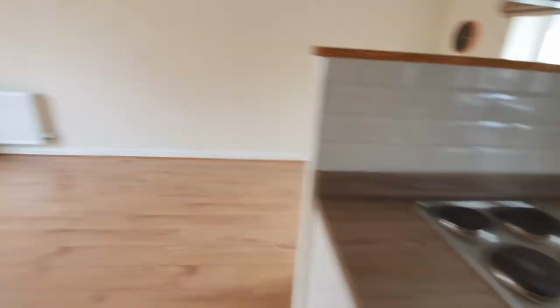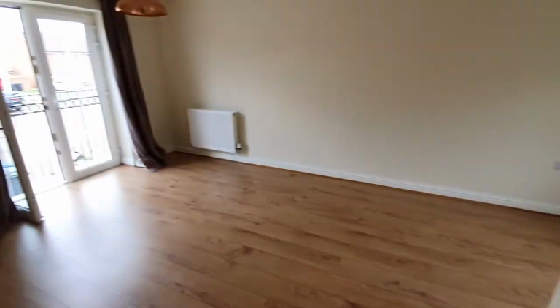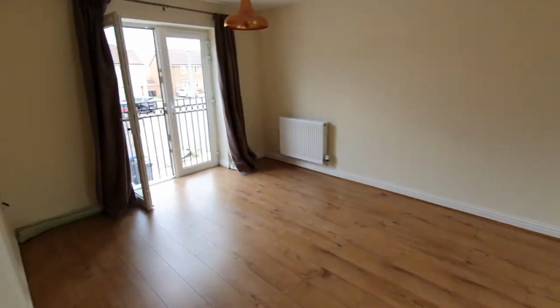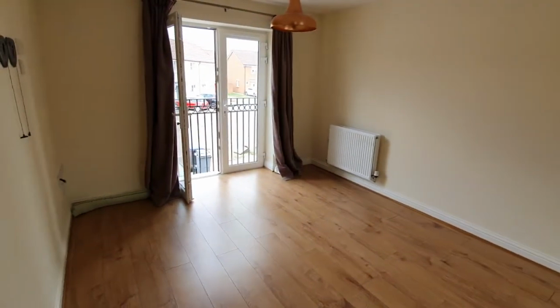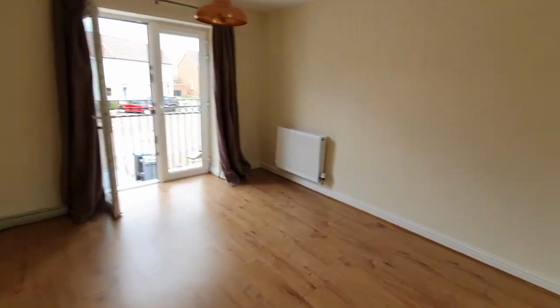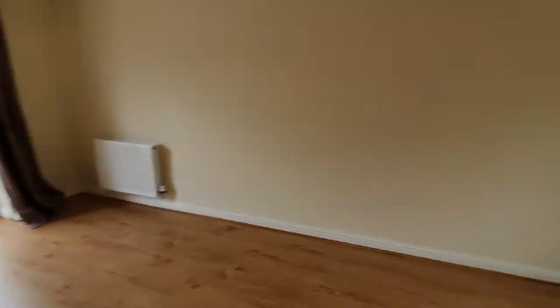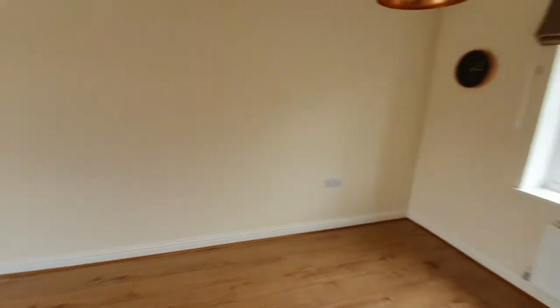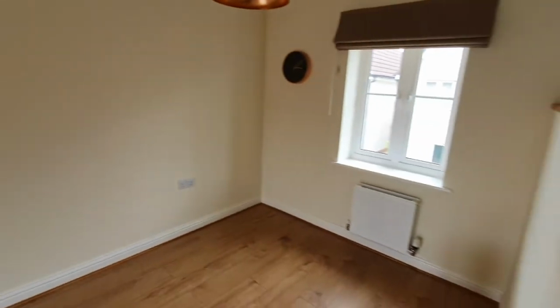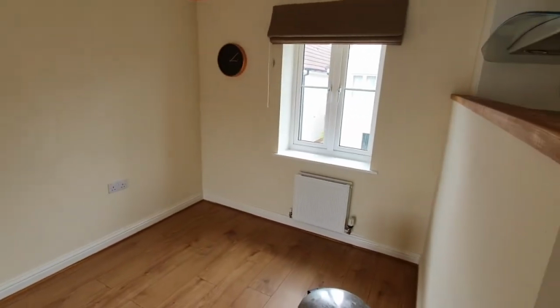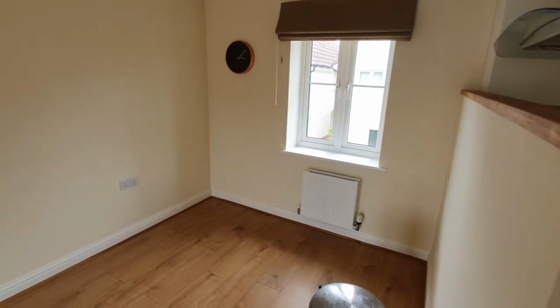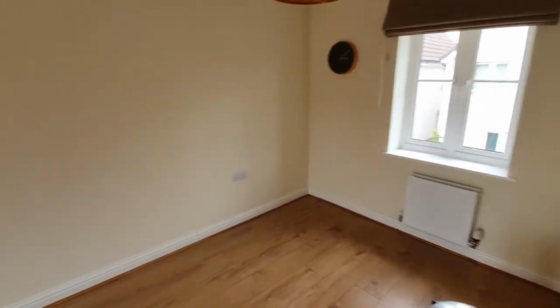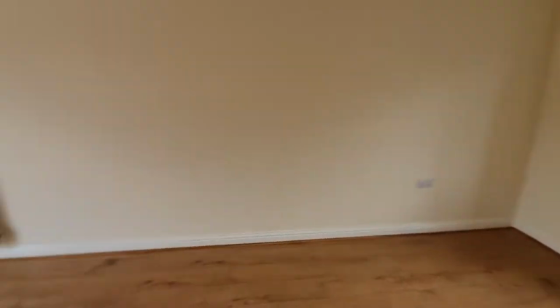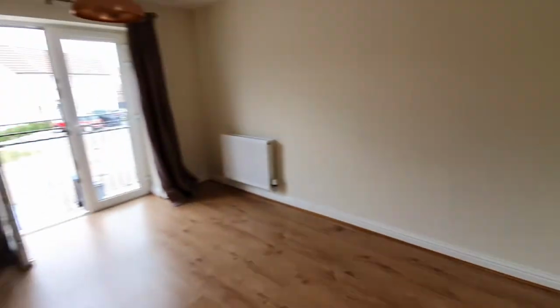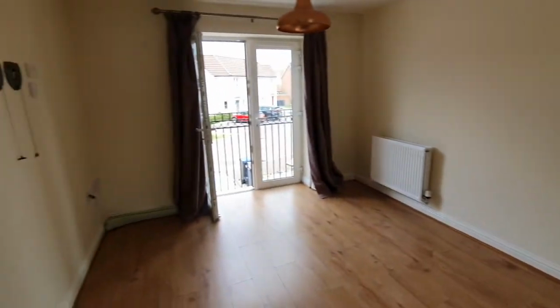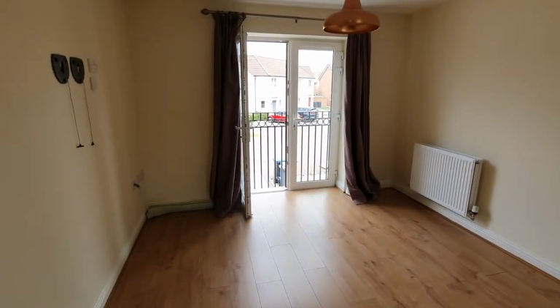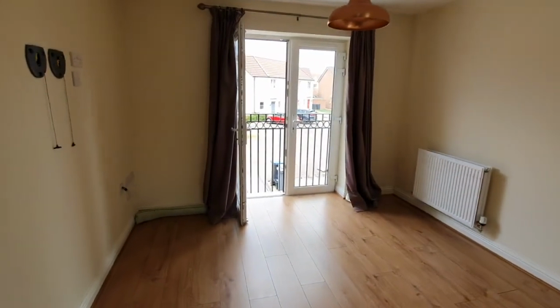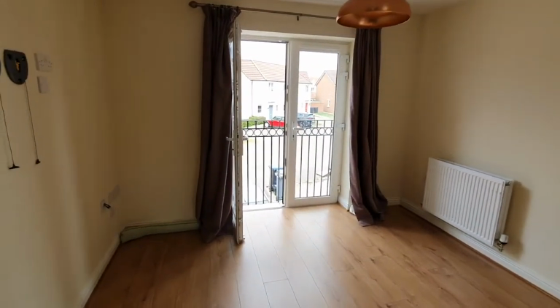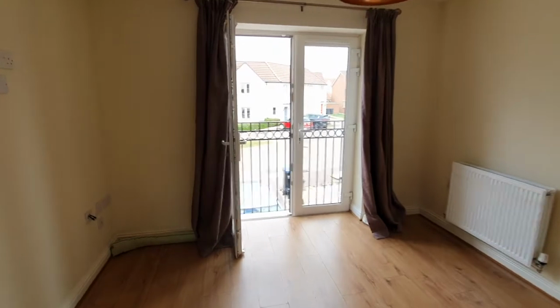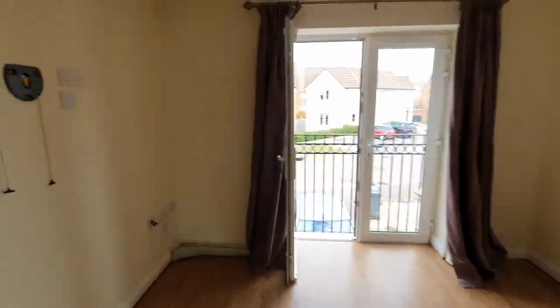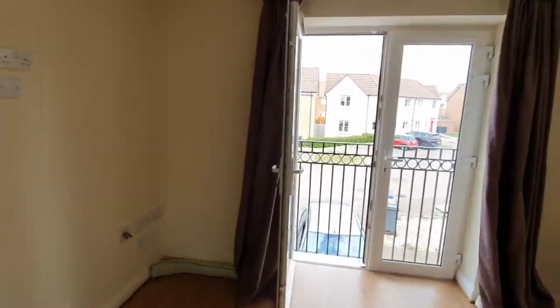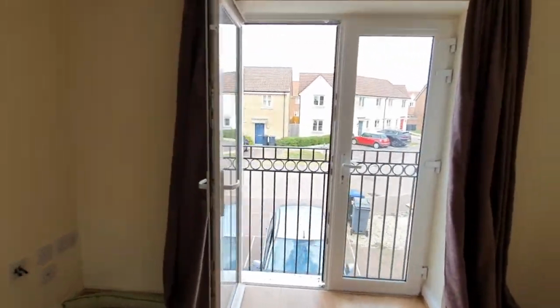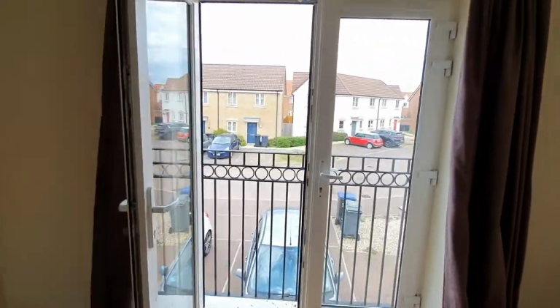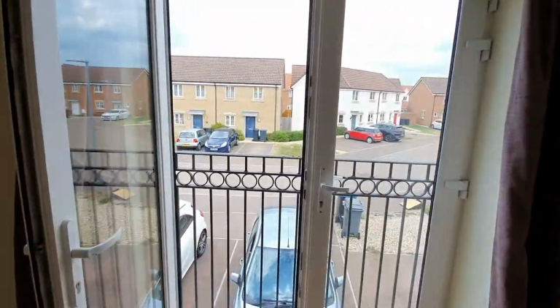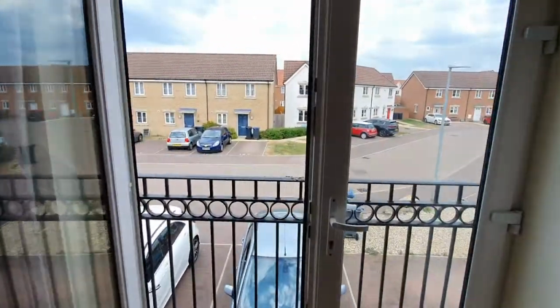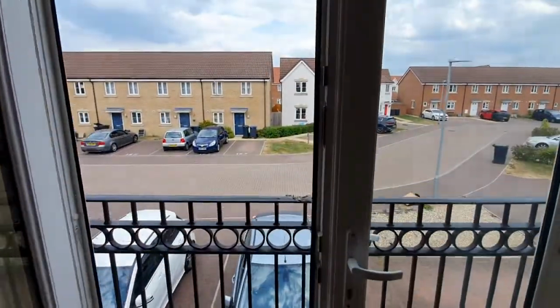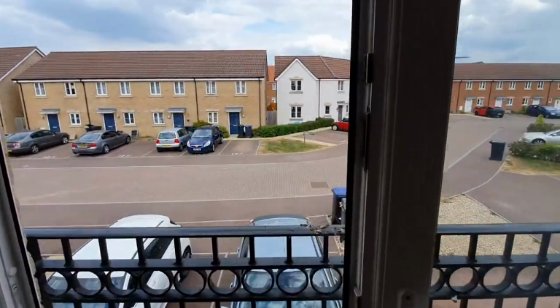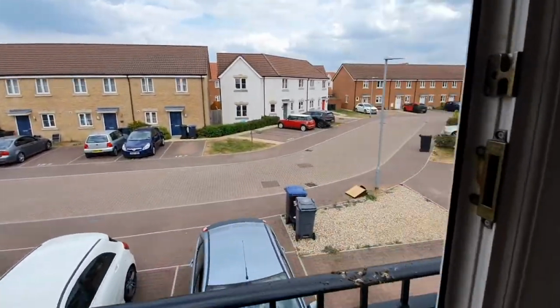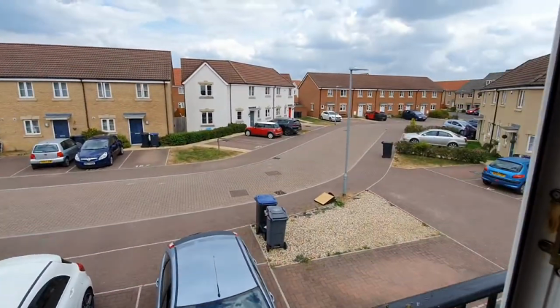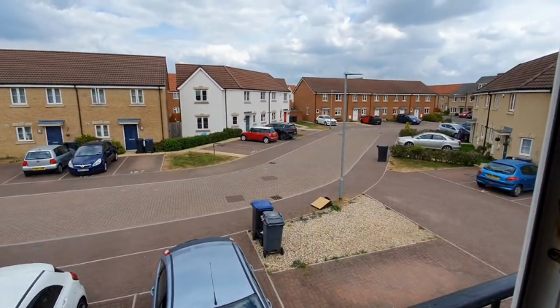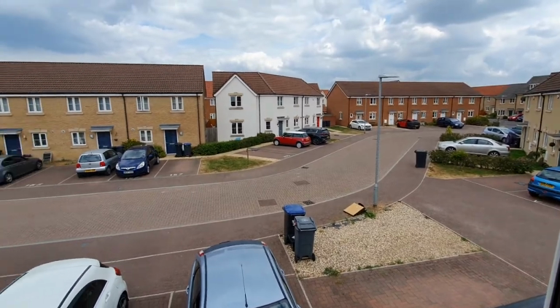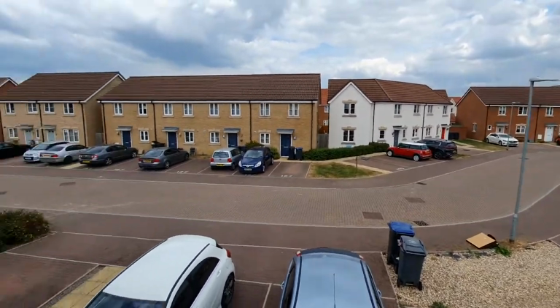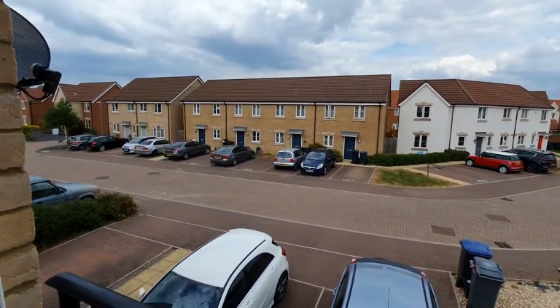And then the living room — nice long area, wall mounts, and a little balcony to look outside.